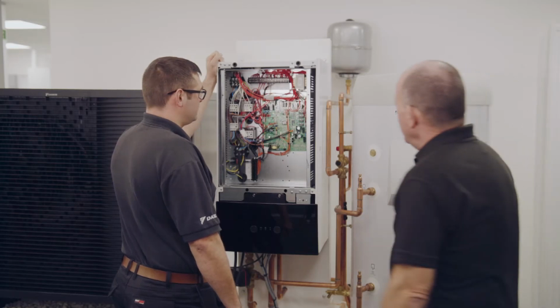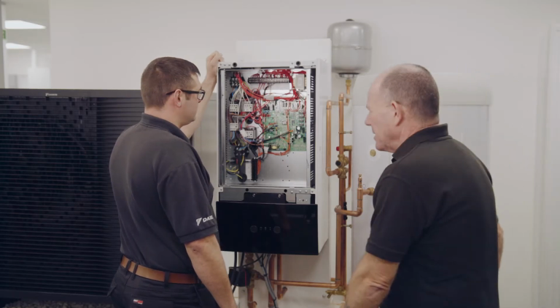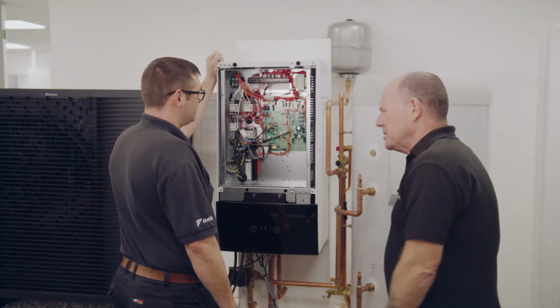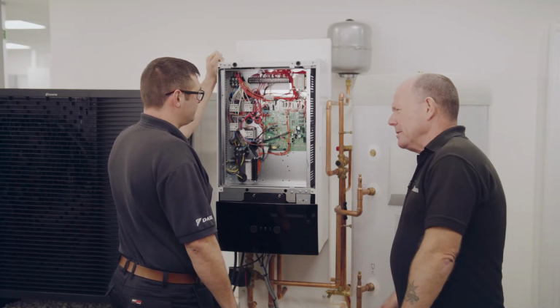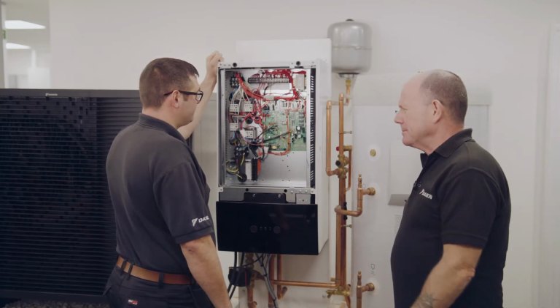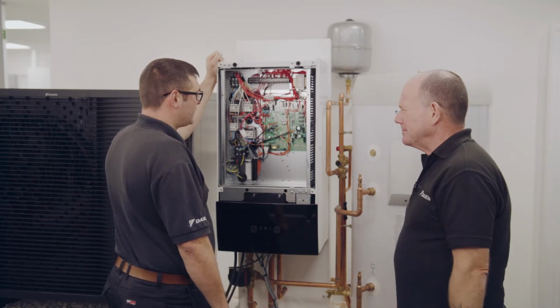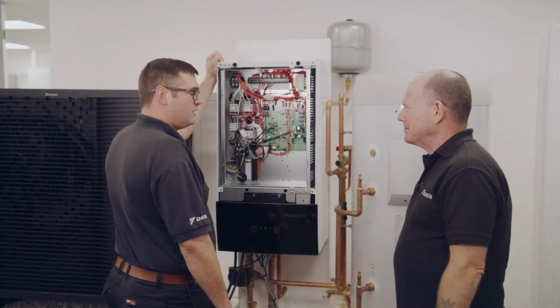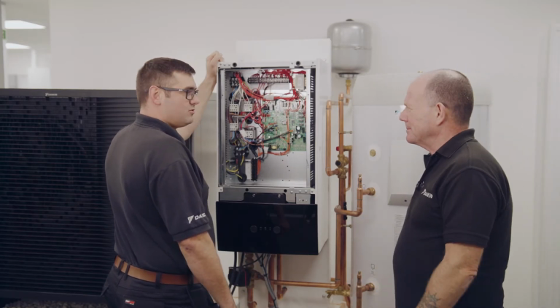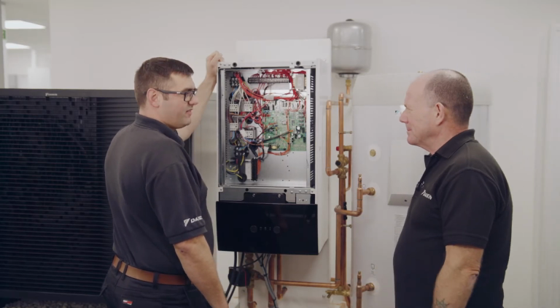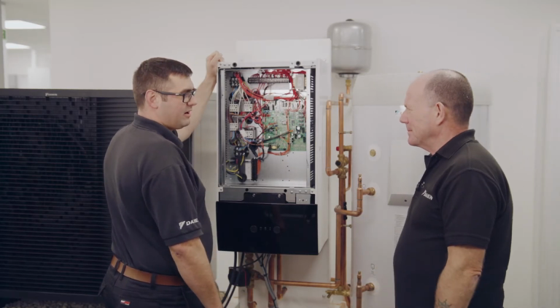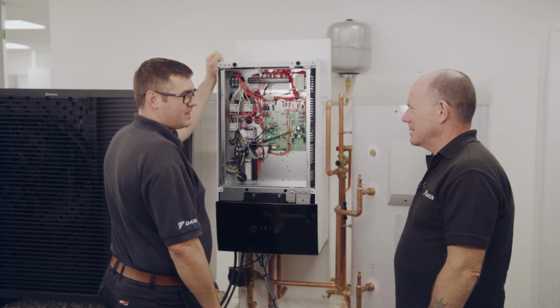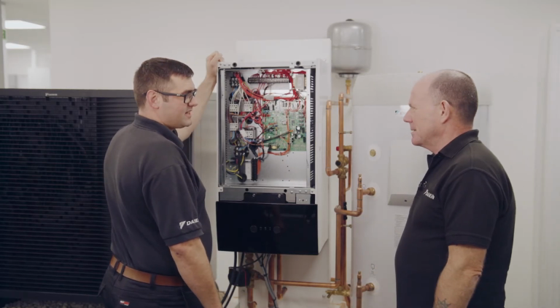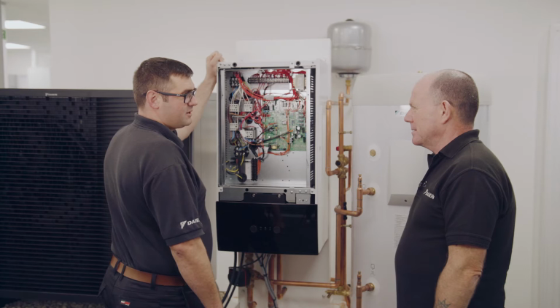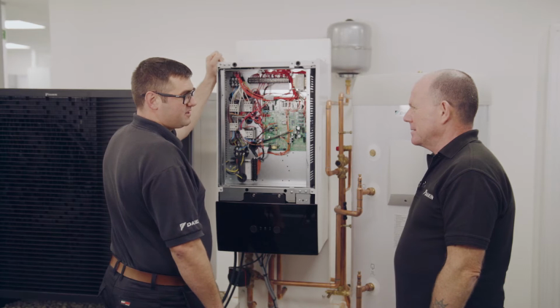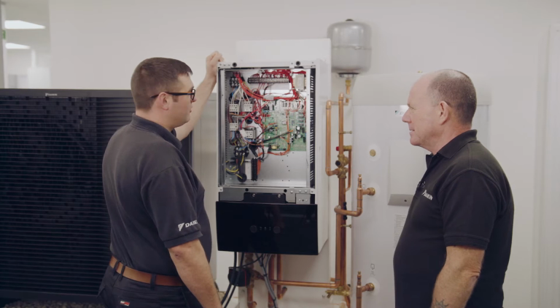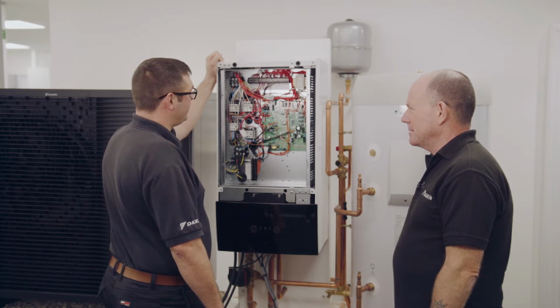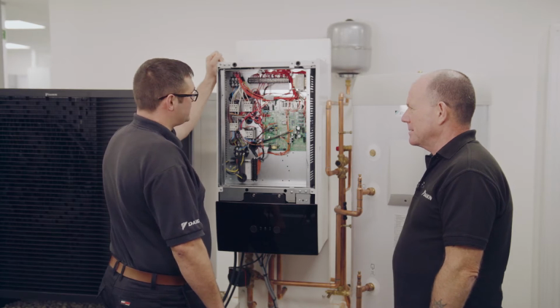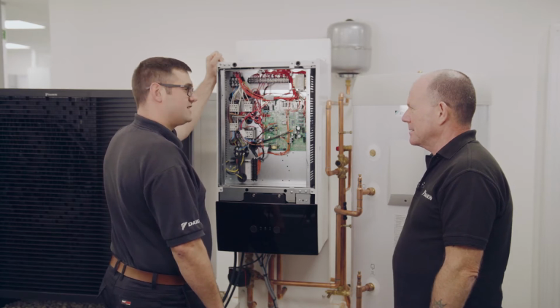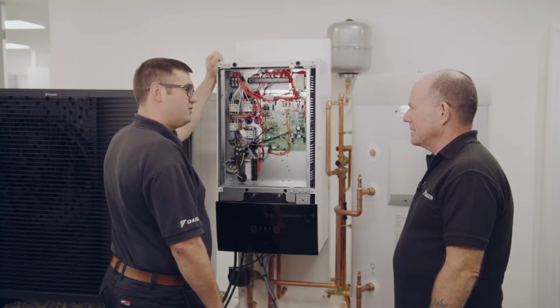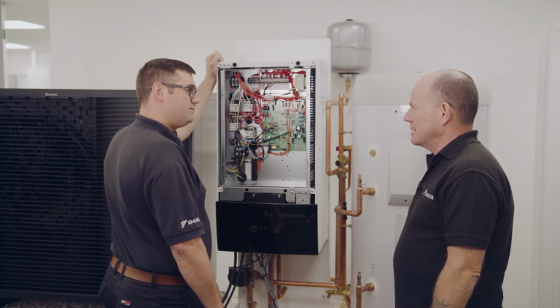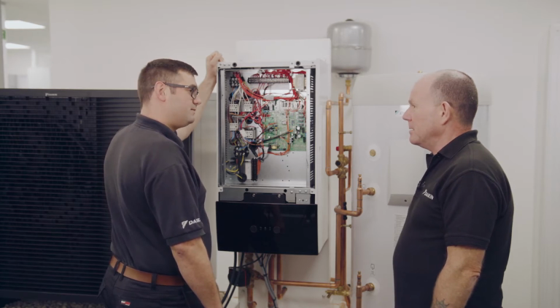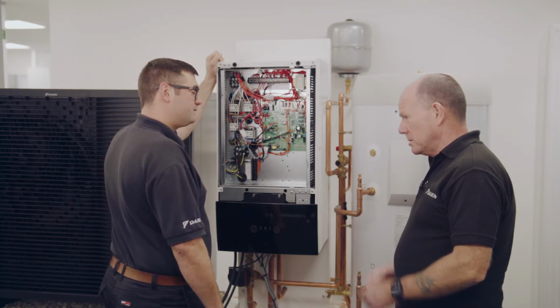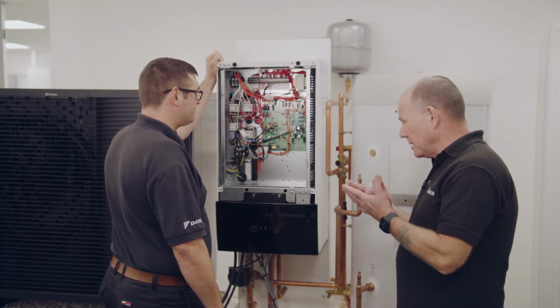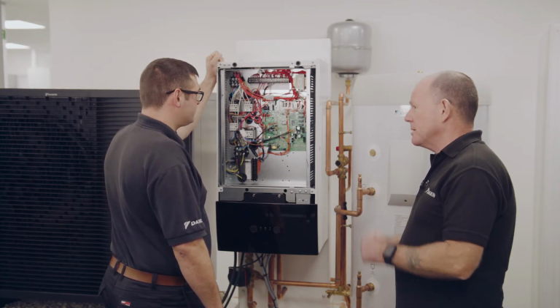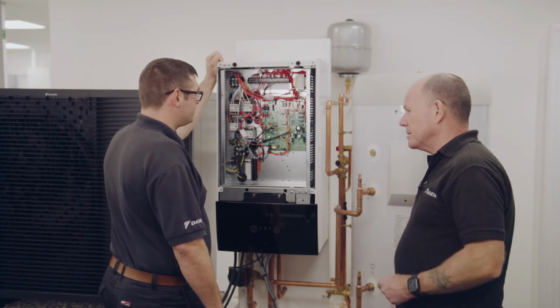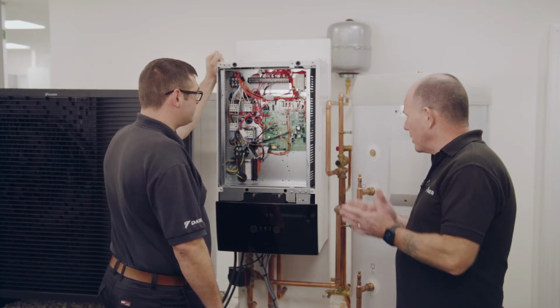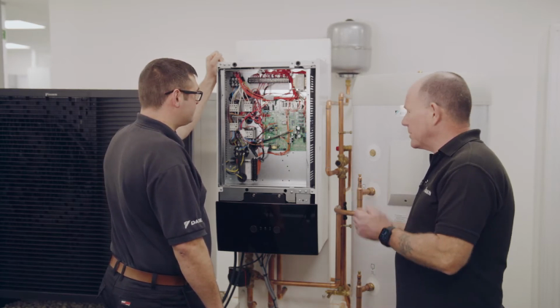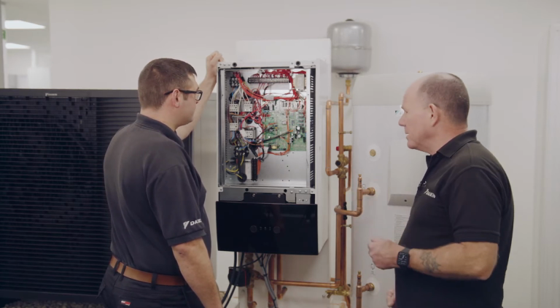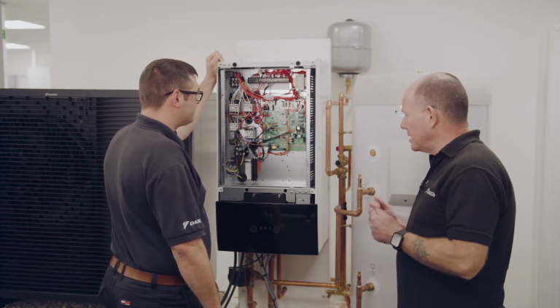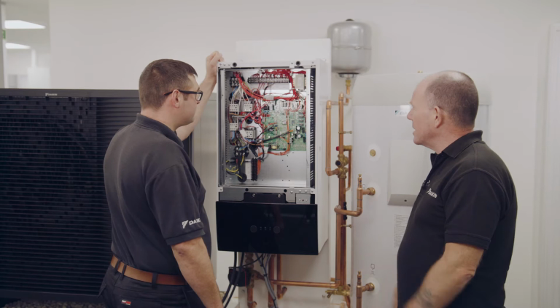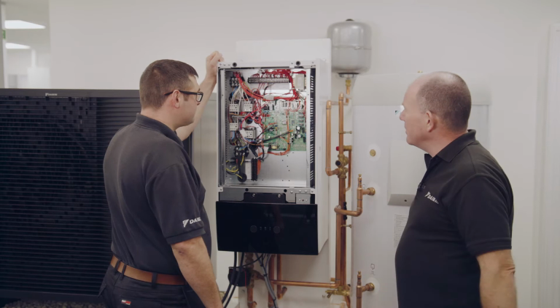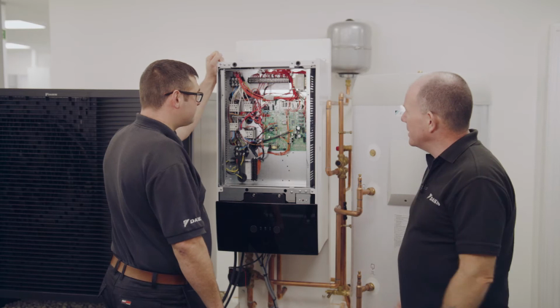Hi, I'm Dan. What's the matter mate? I'm trying to figure out how to connect this third-party volt-free thermostat to this unit. It's good you know it's third-party volt-free — good to hear you saying volt-free.